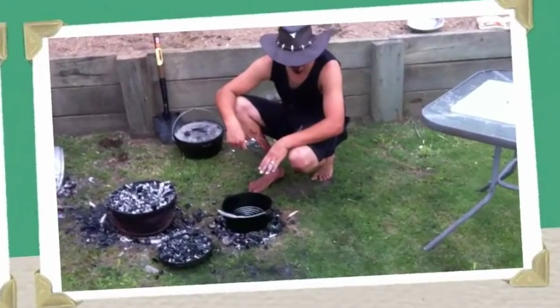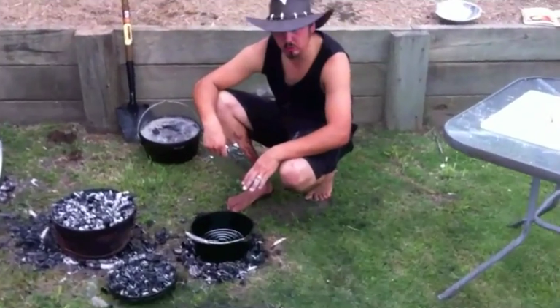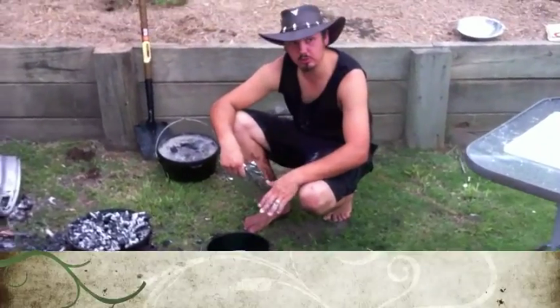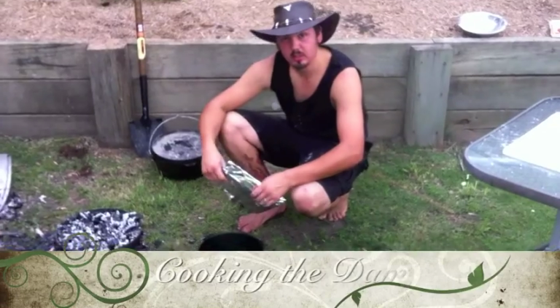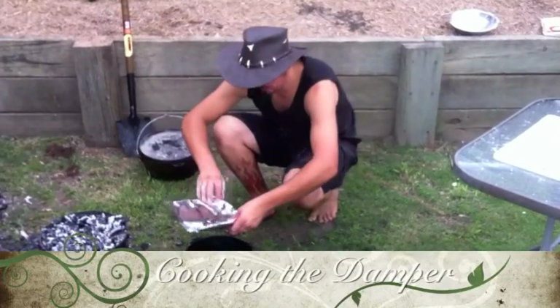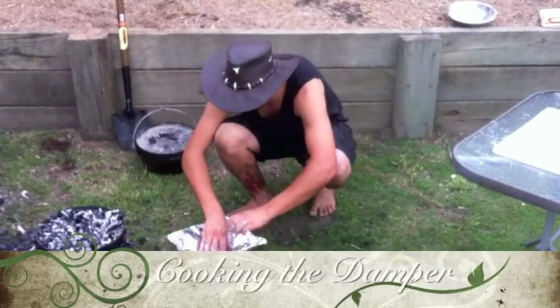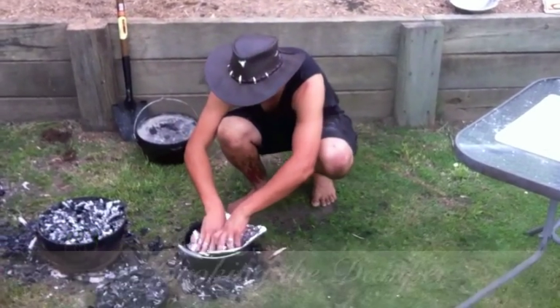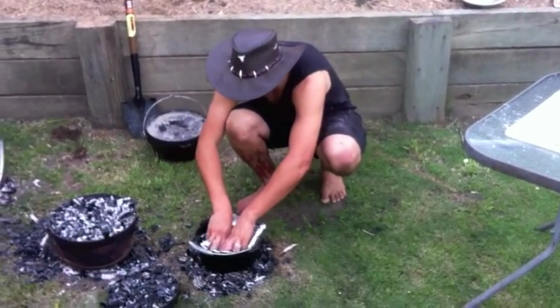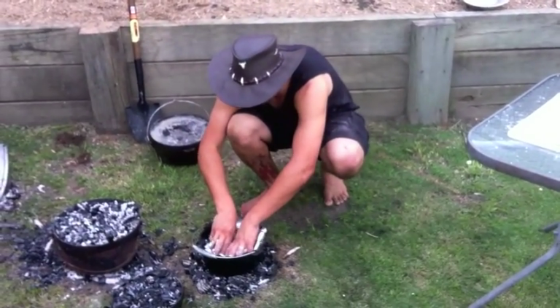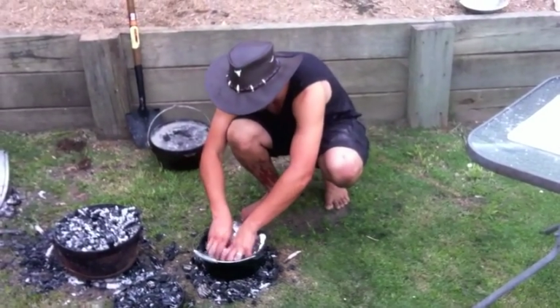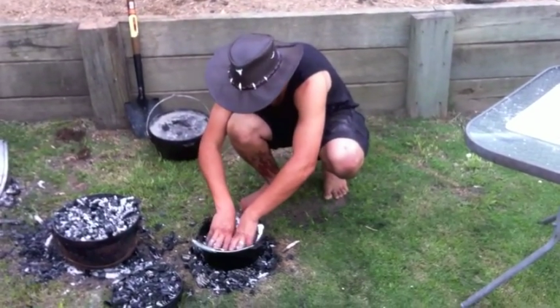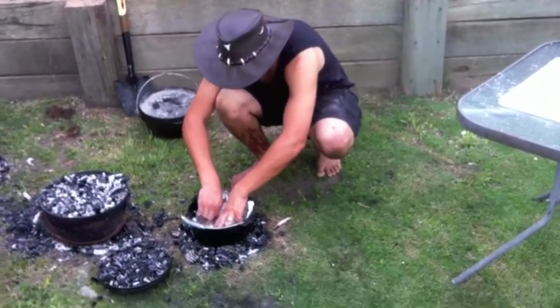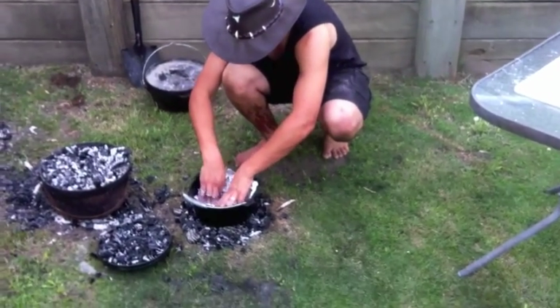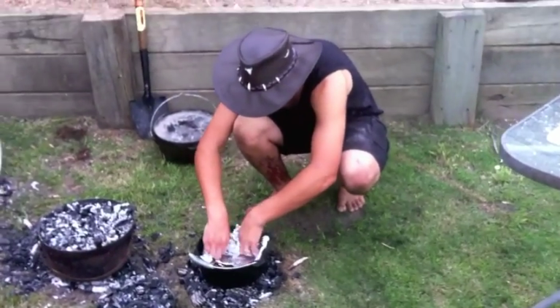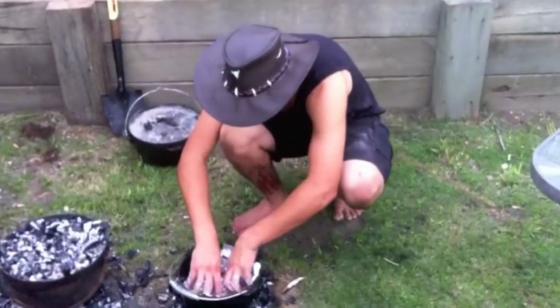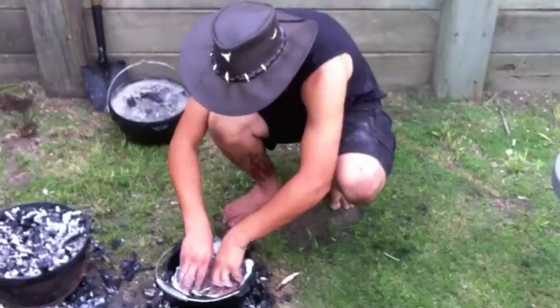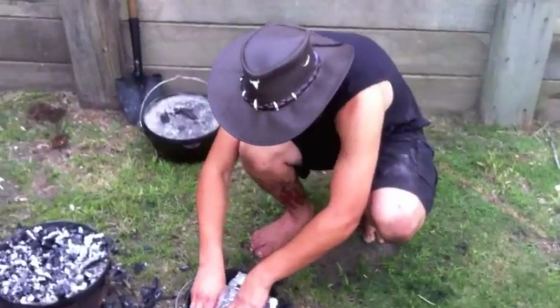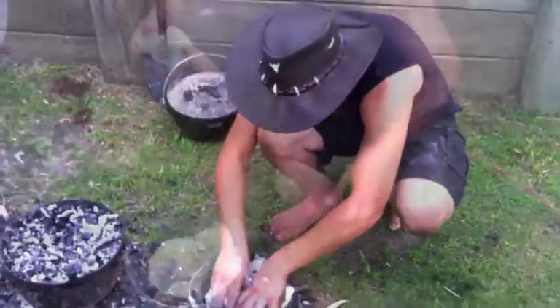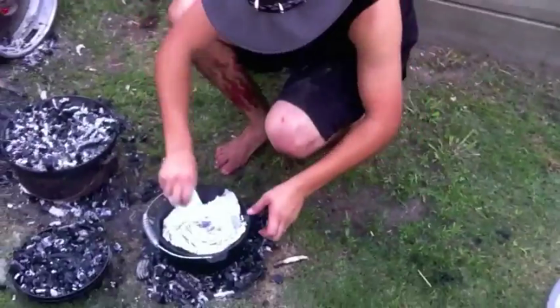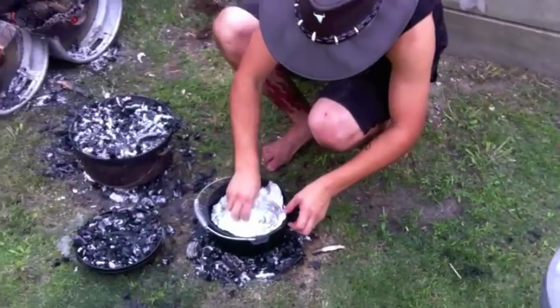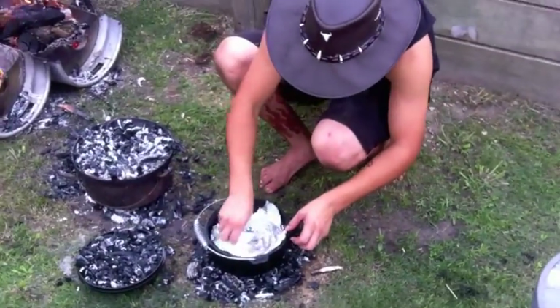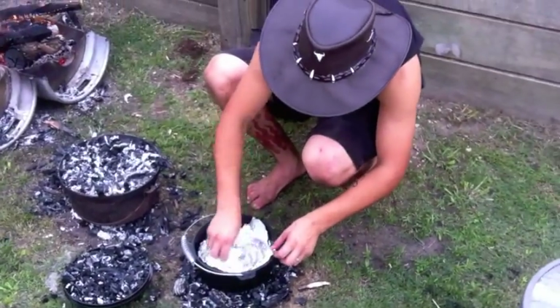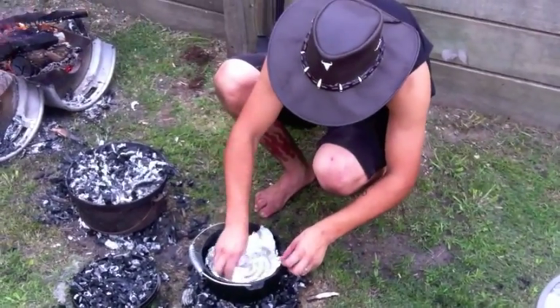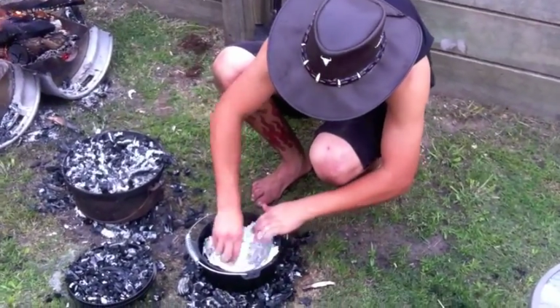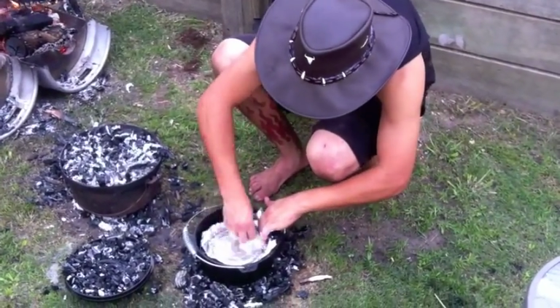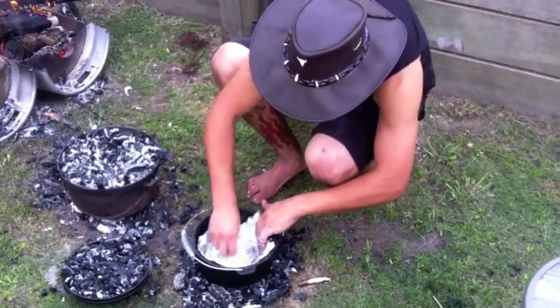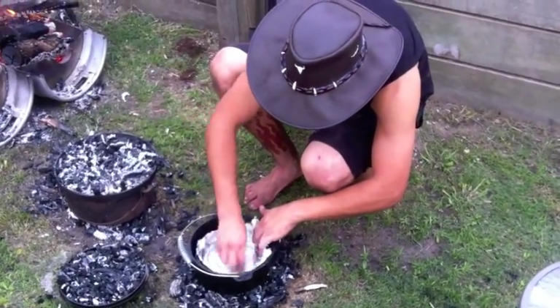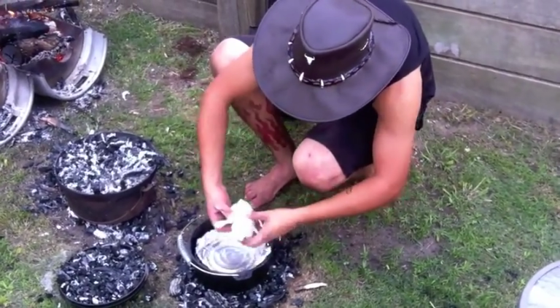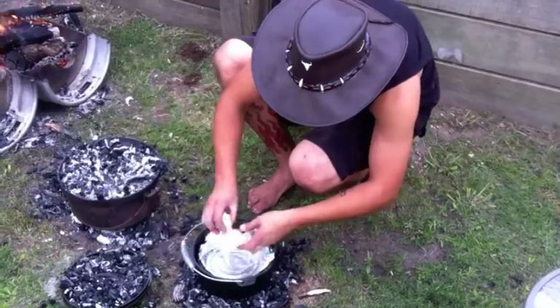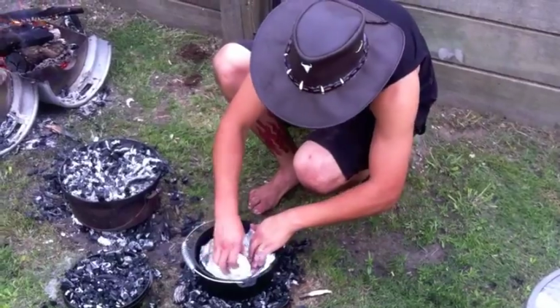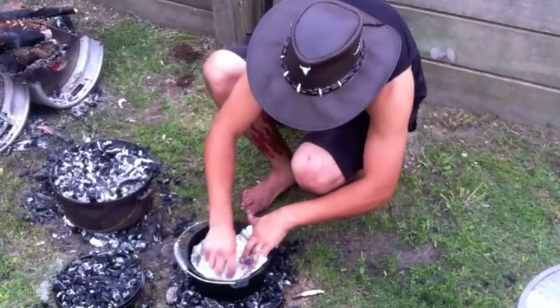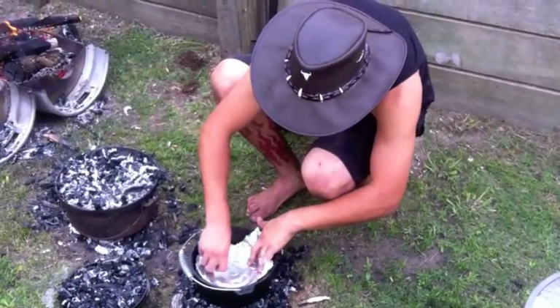Camp oven went on the coals there, and it's going to line it down the bottom. Alrighty, so we're going to just wipe the oil at the bottom, just to help prevent it from sticking.